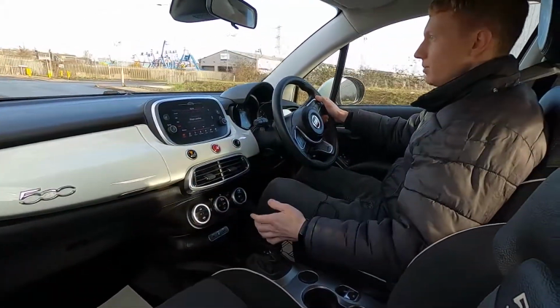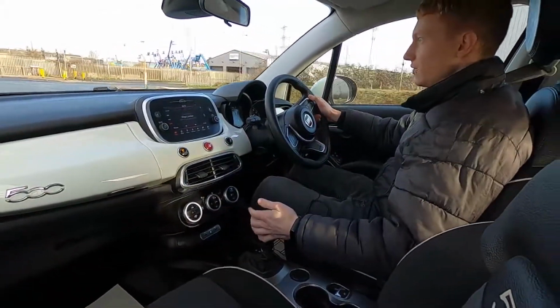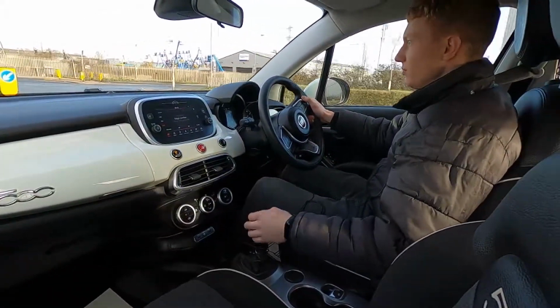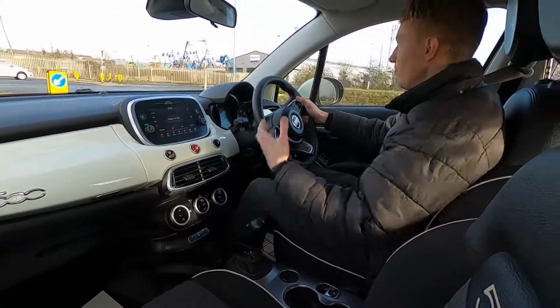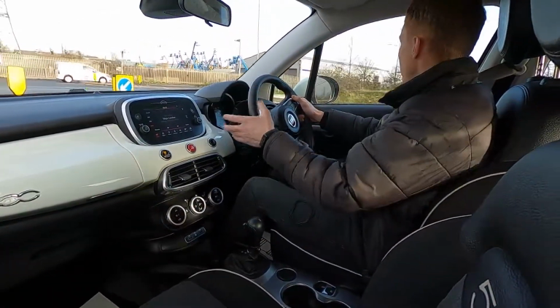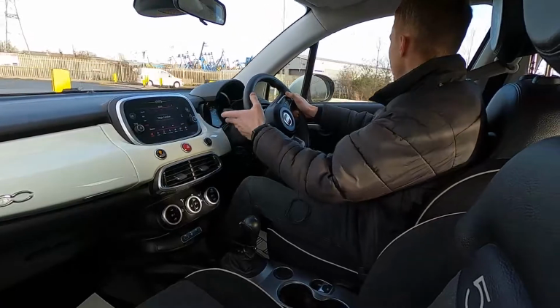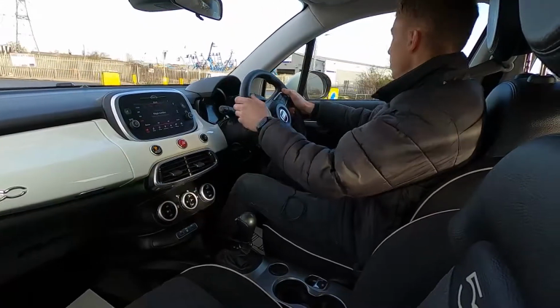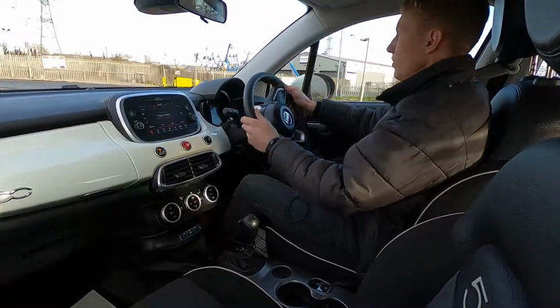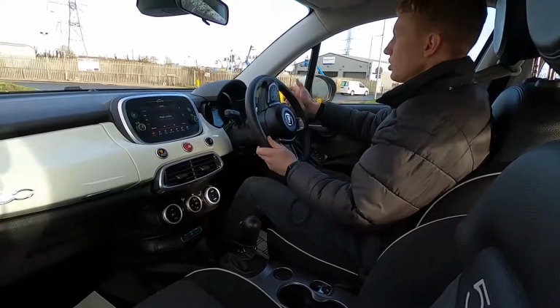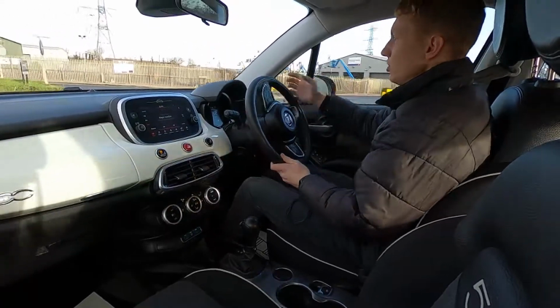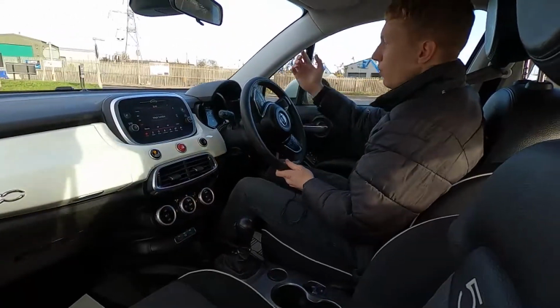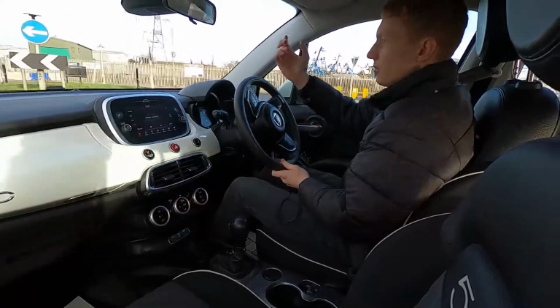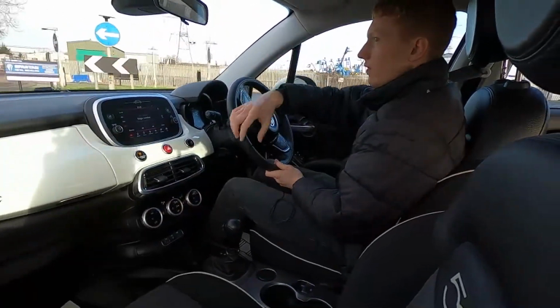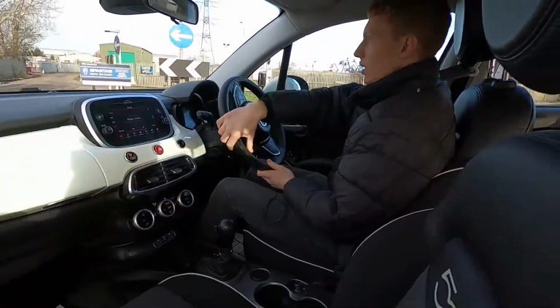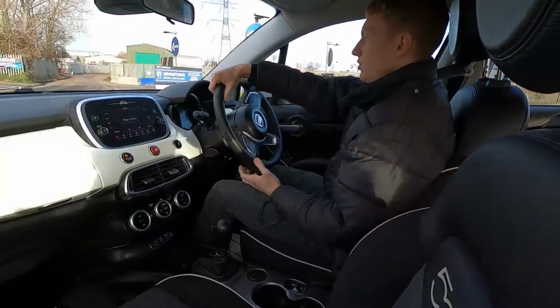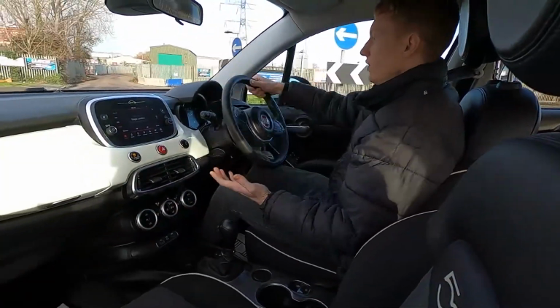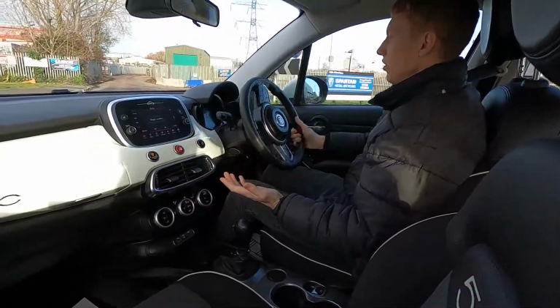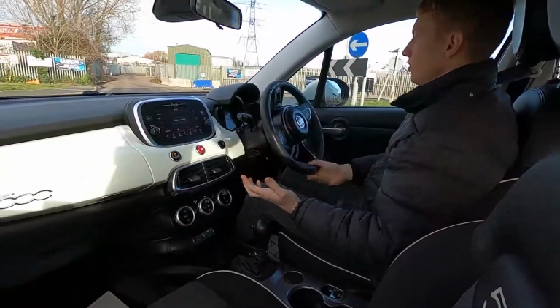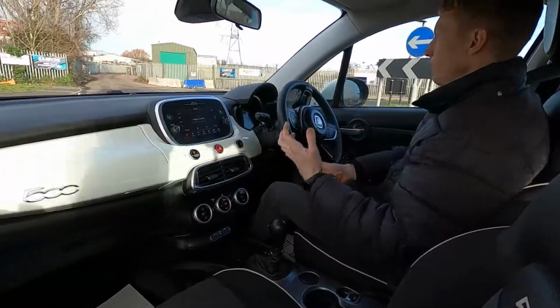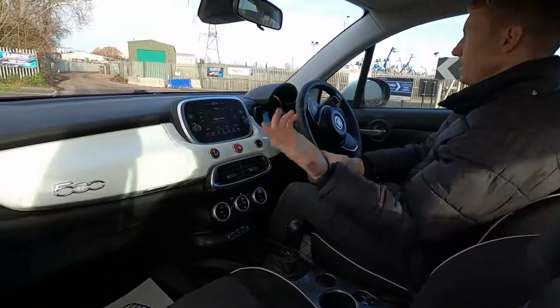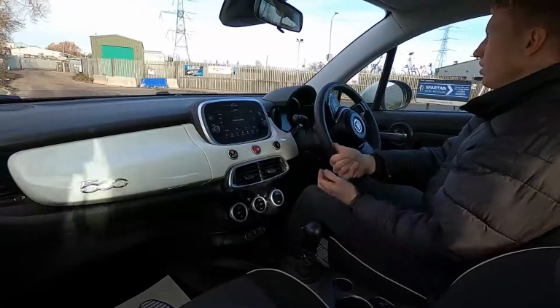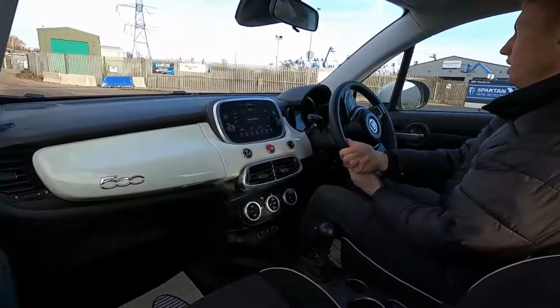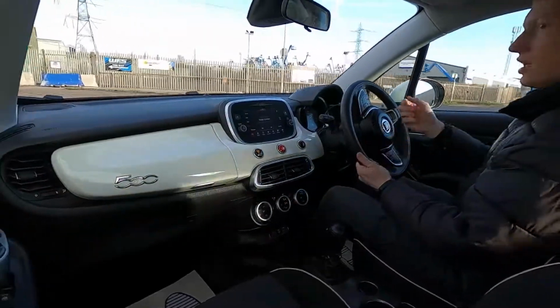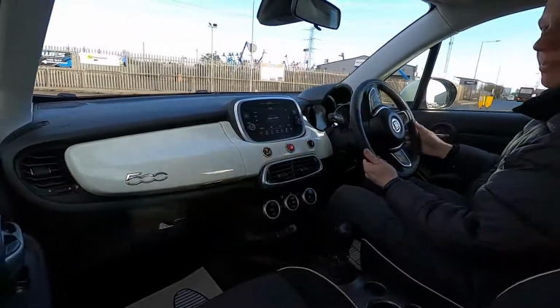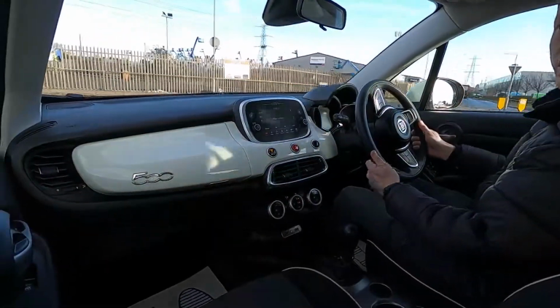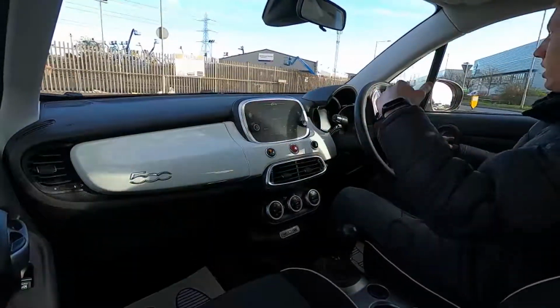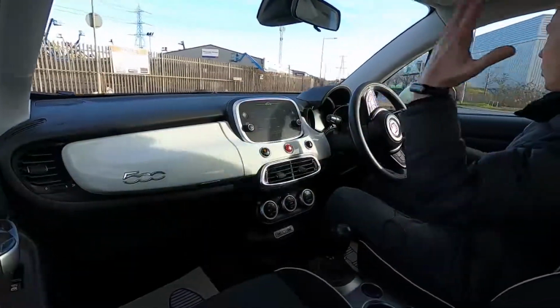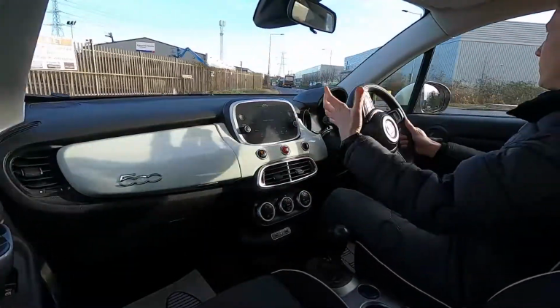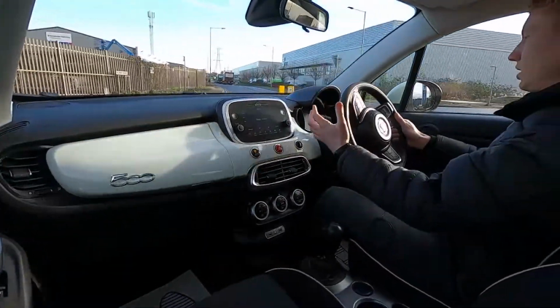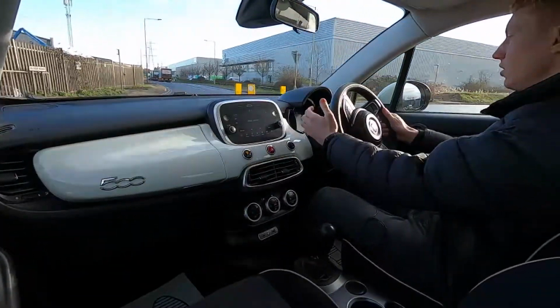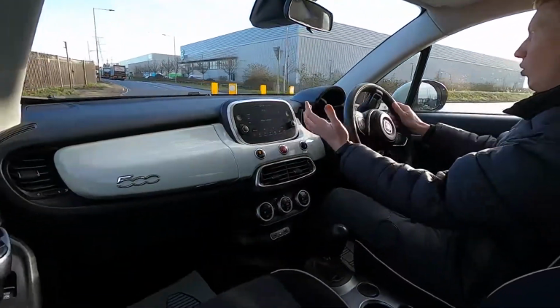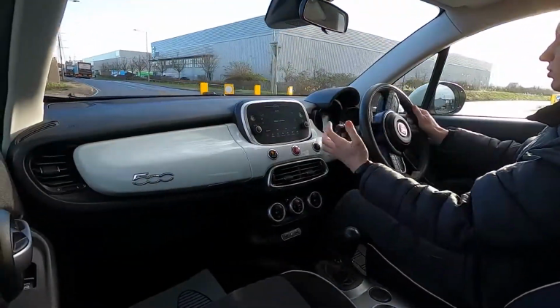It's got automatic transmission and you've got no delay with the gear changes whatsoever. The steering's nice and light which makes it easy to park and you've got great visibility all round.